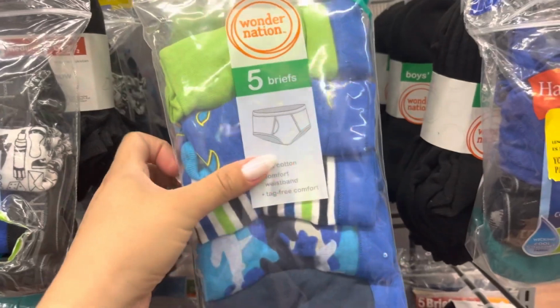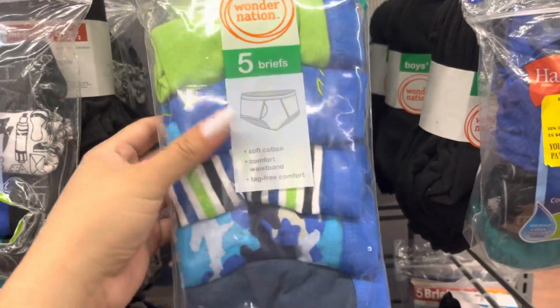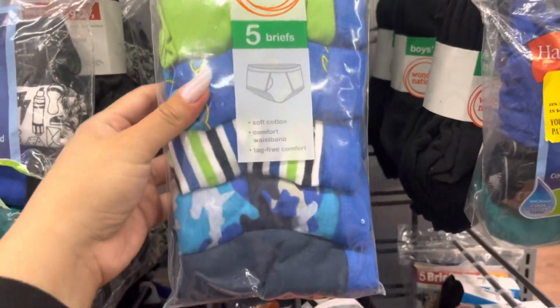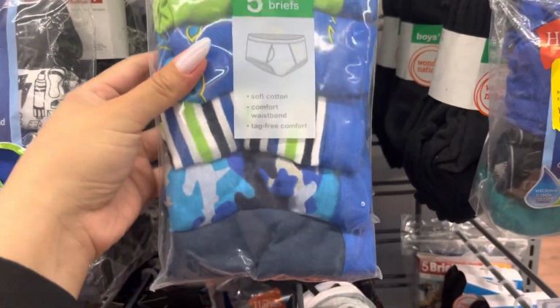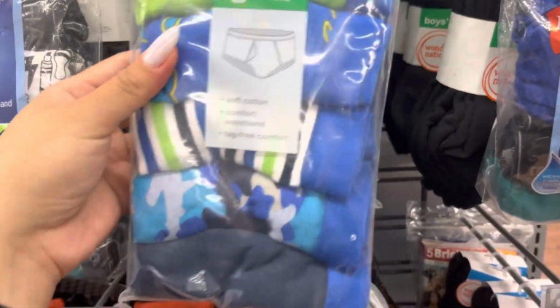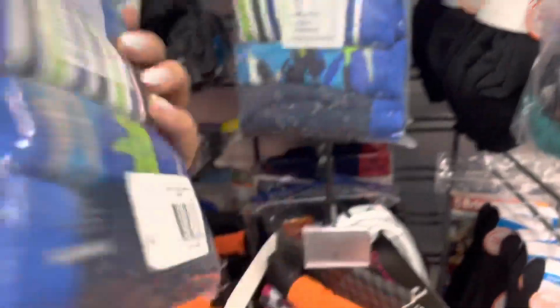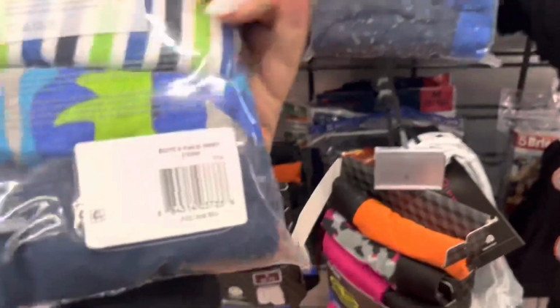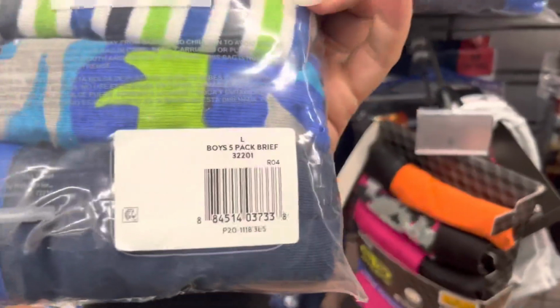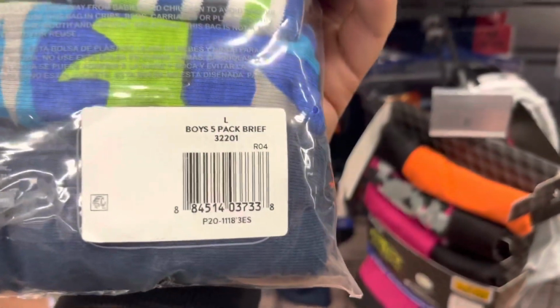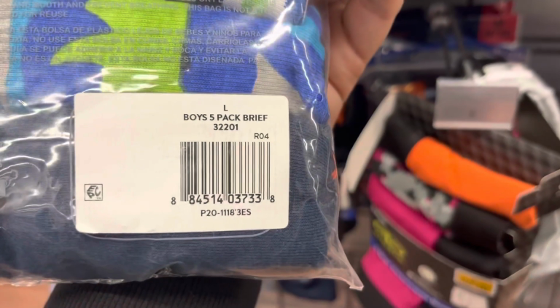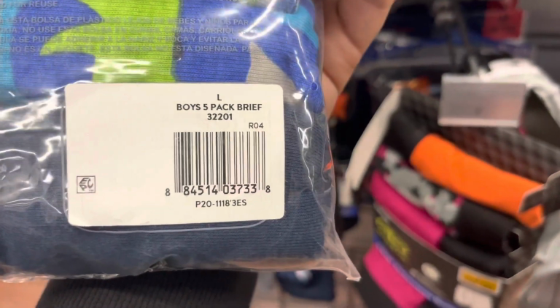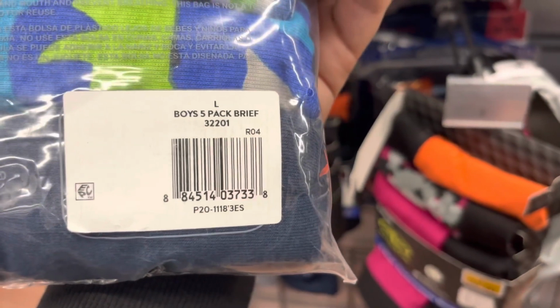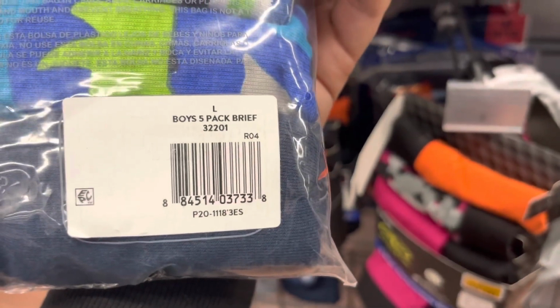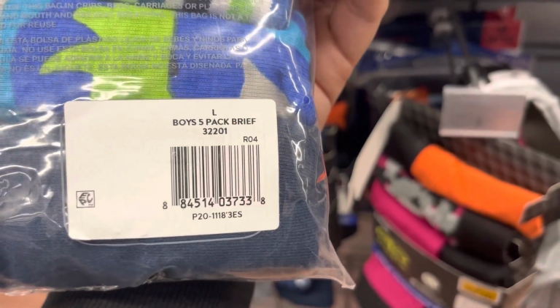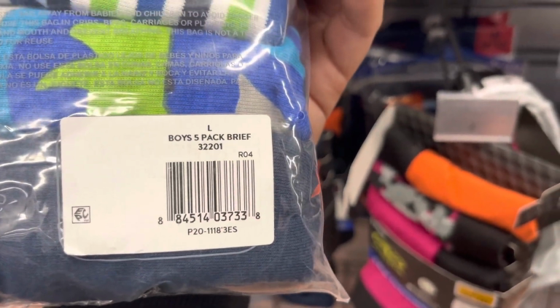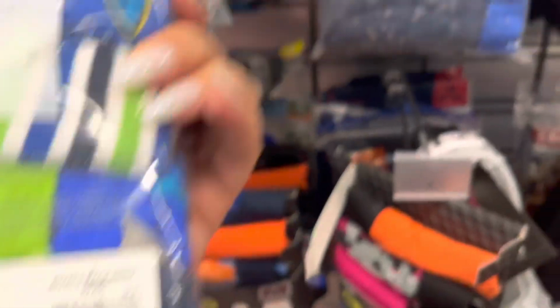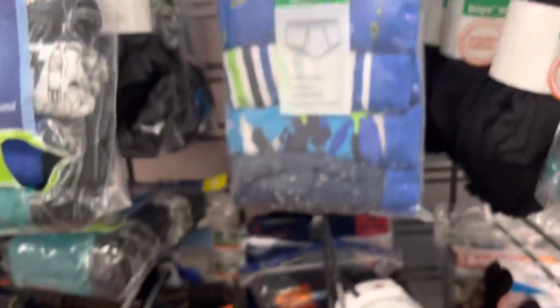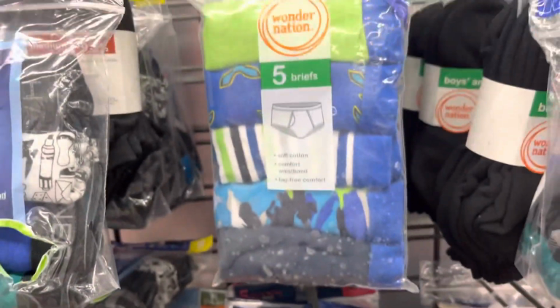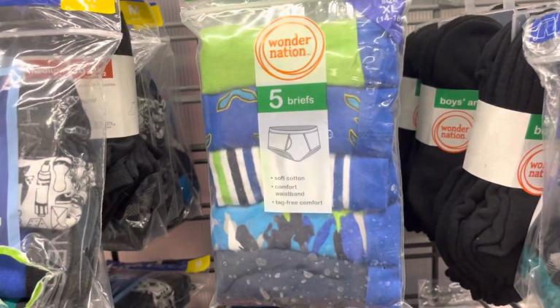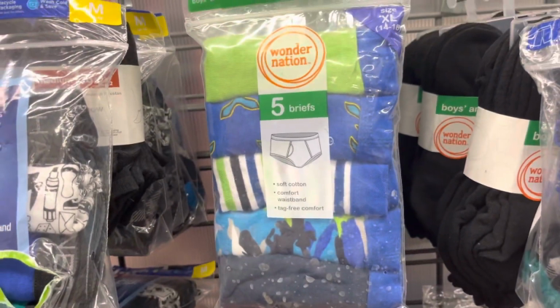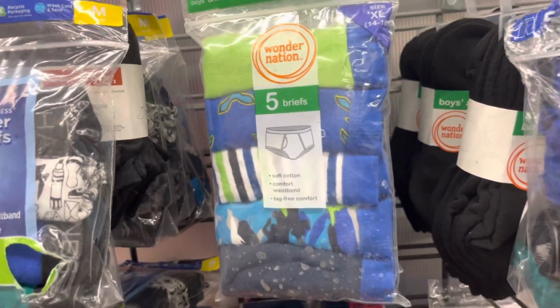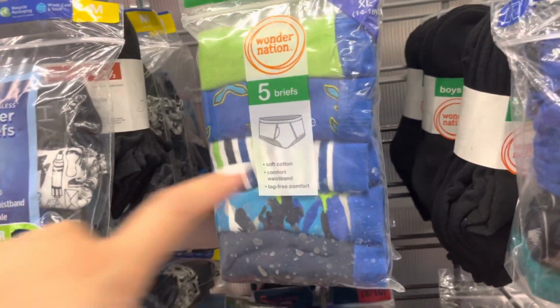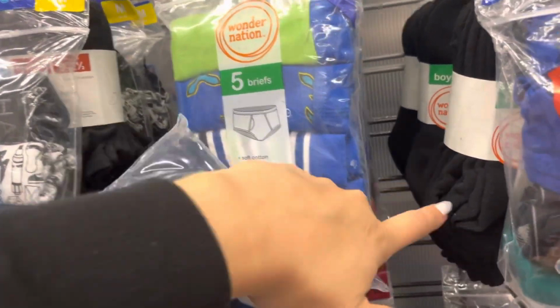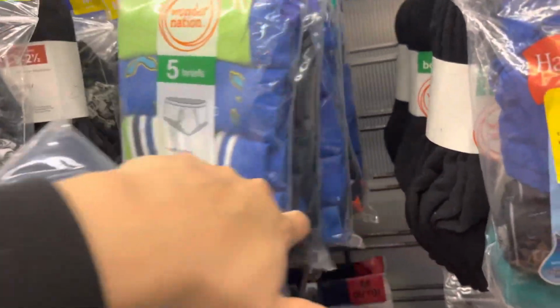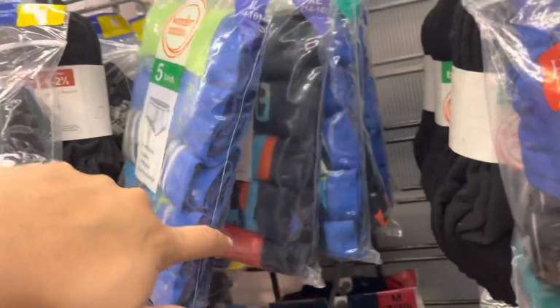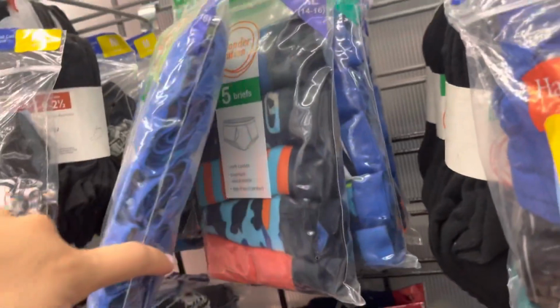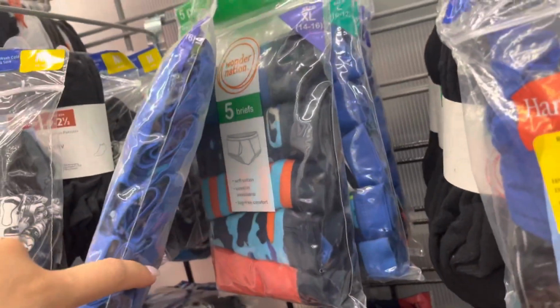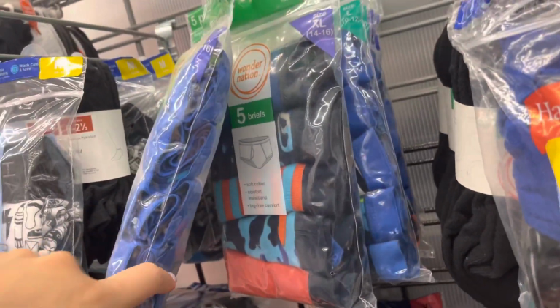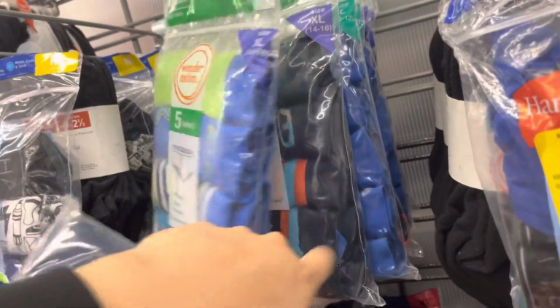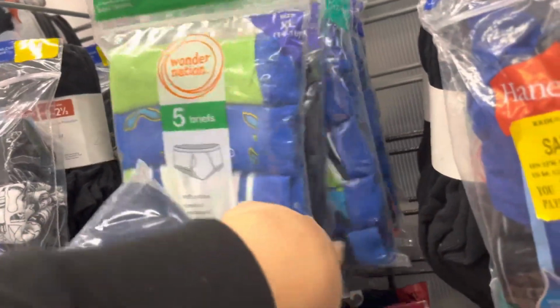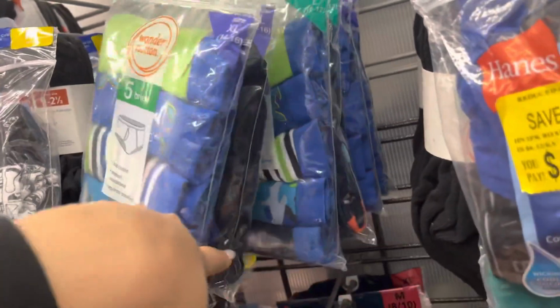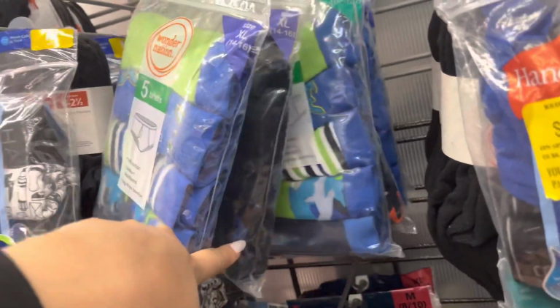I'm in the boys section and they have these briefs on clearance. They are unmarked but I scanned them and they are ringing up to only $4, and it comes with five of them.